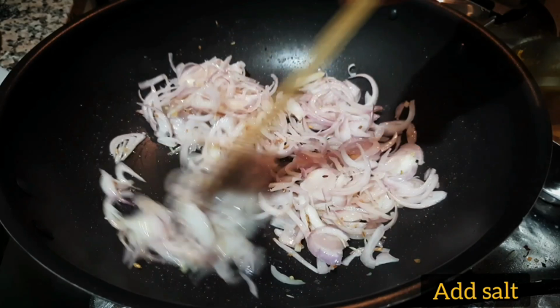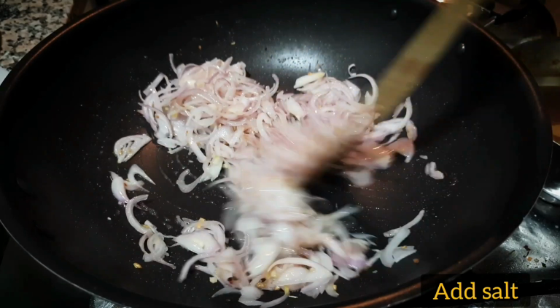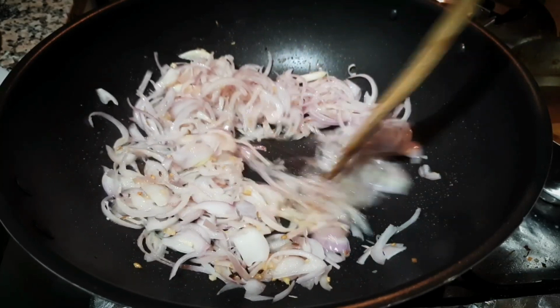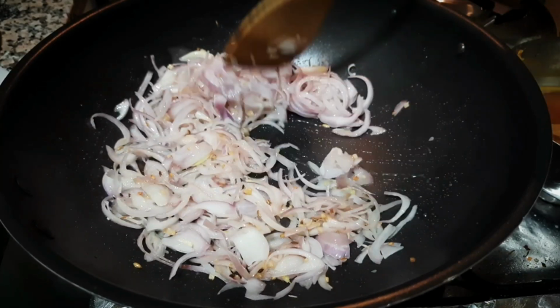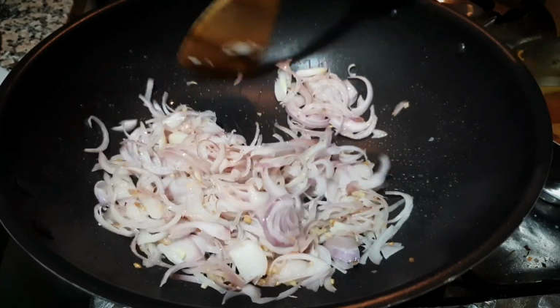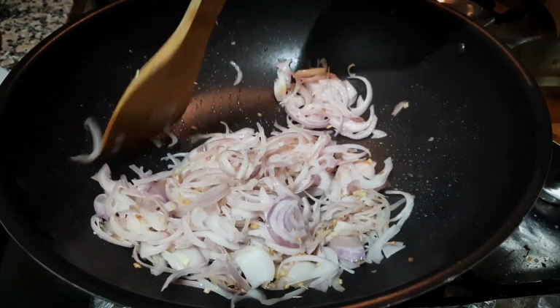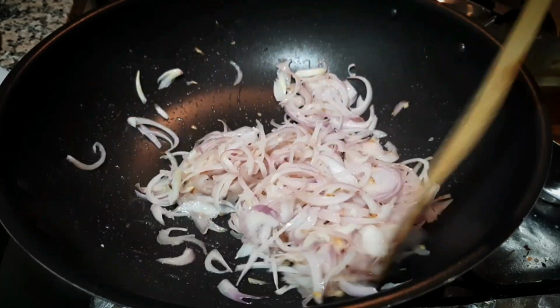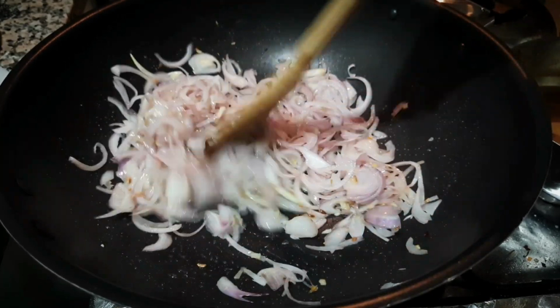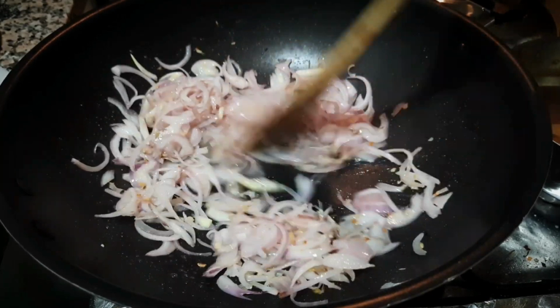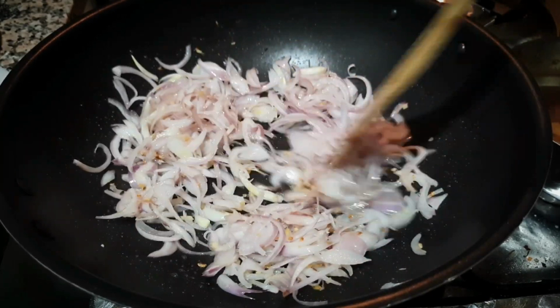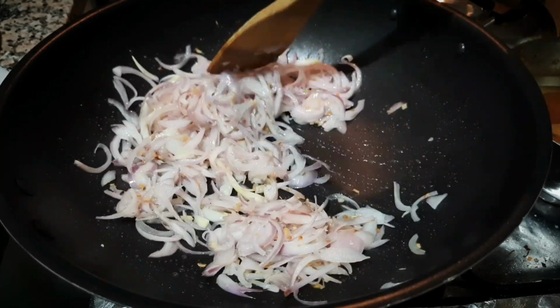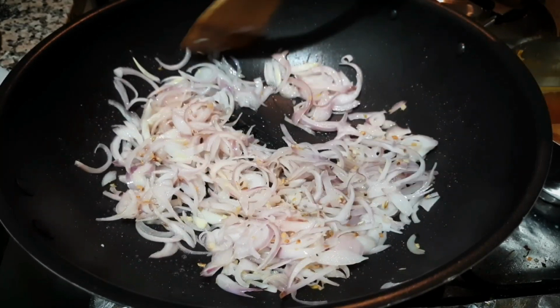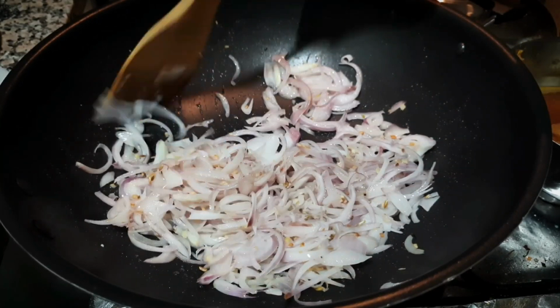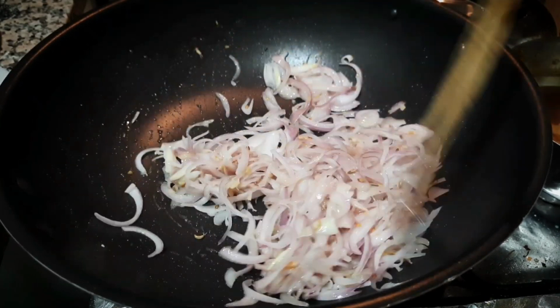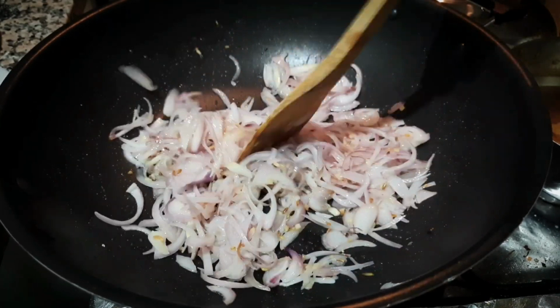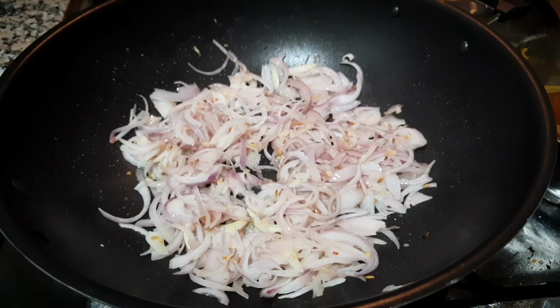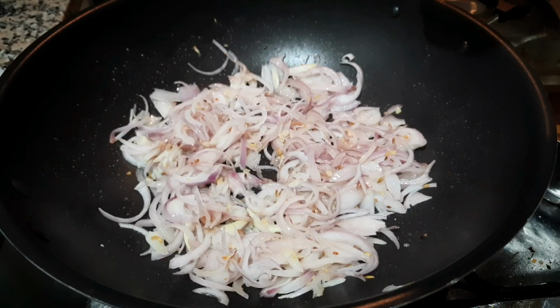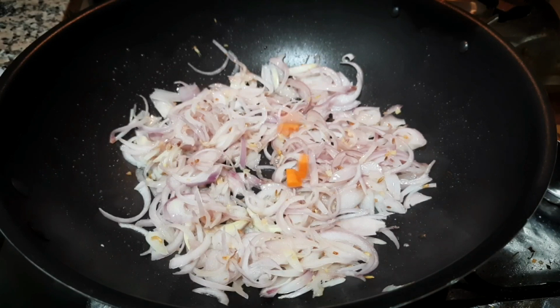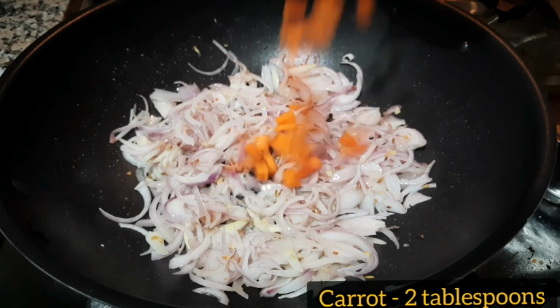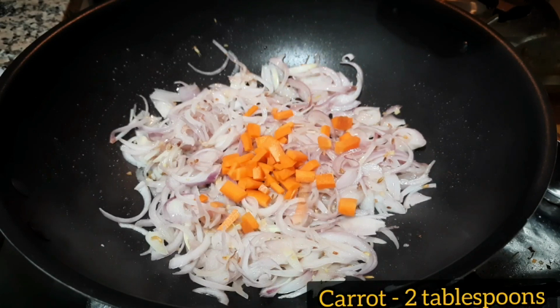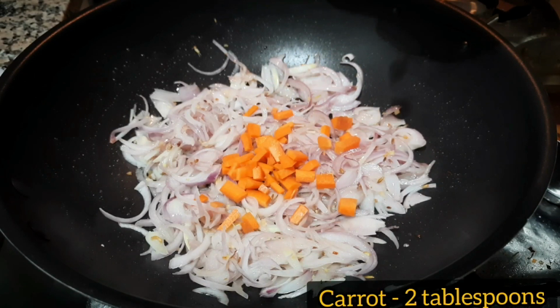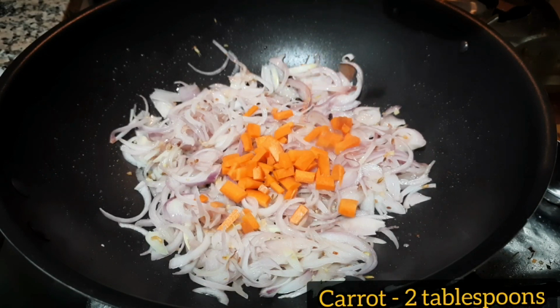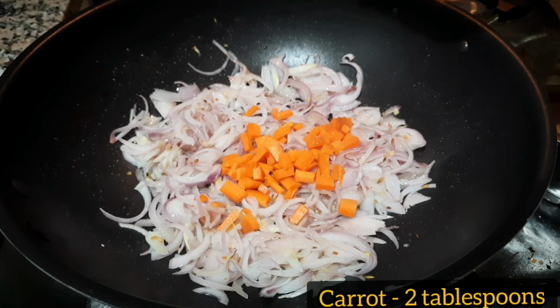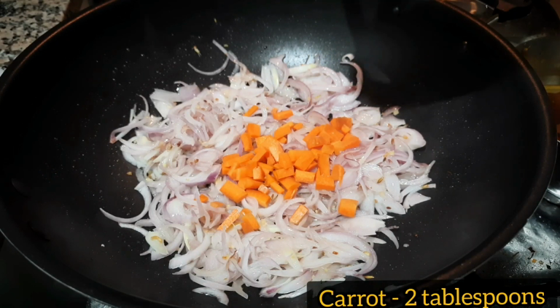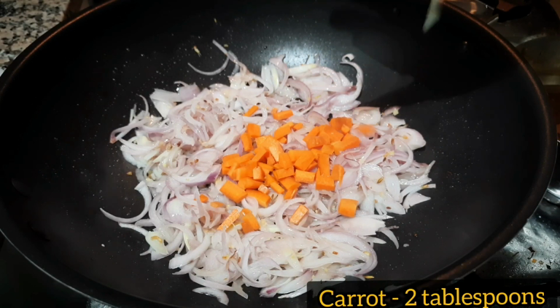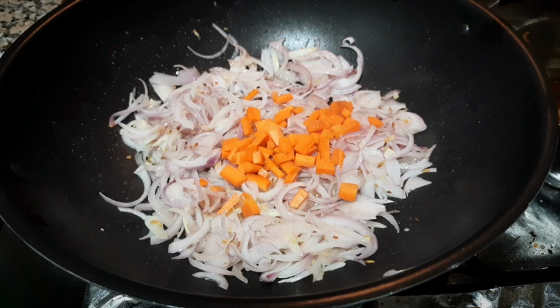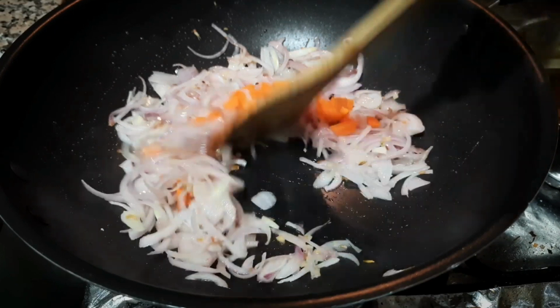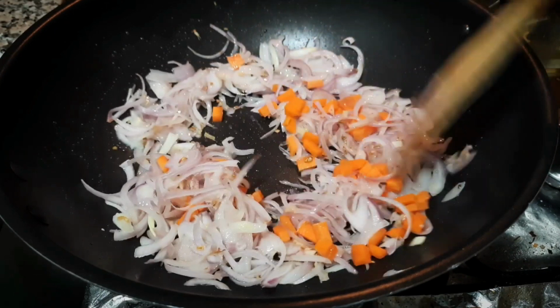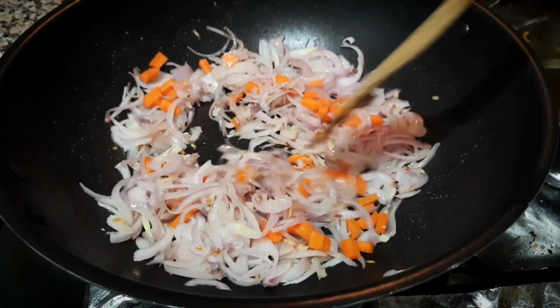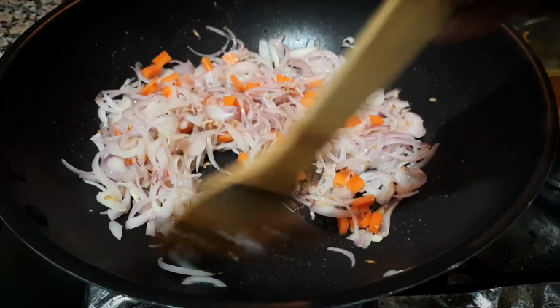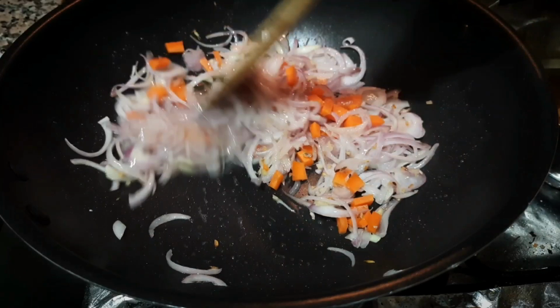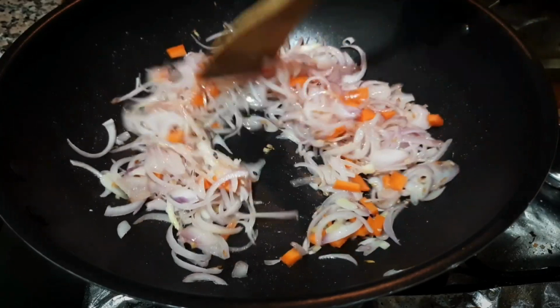If you stir with the spoon, you can add just a little. This recipe will add 1 tsp of onion. Please add 2 tbsp of carrot and parsley. You are going to add 2 tbsp of carrot — this is optional.